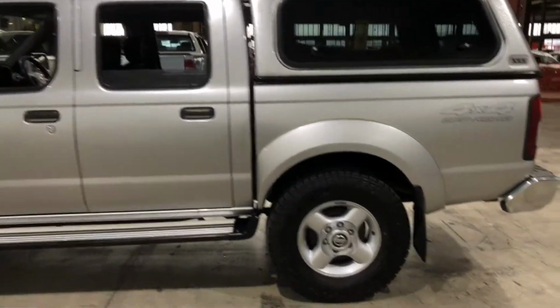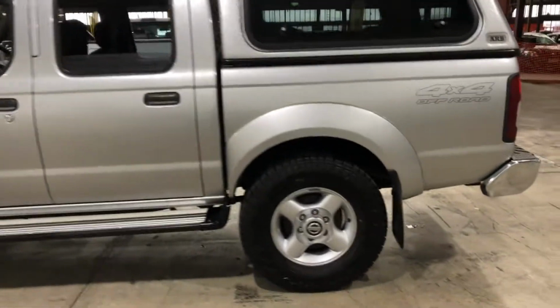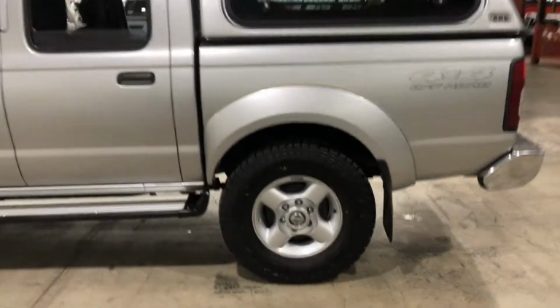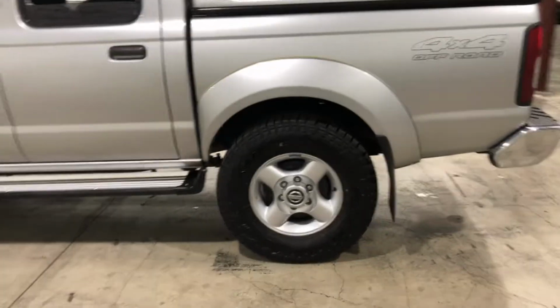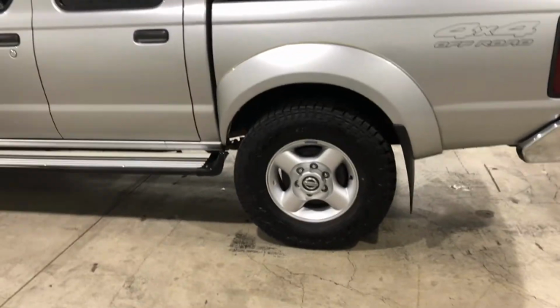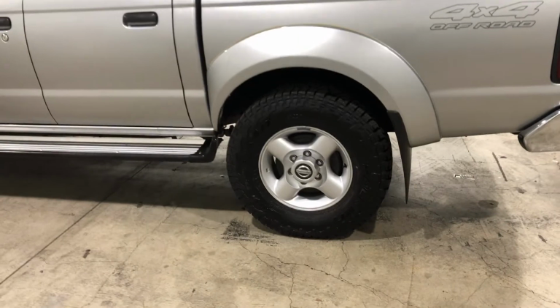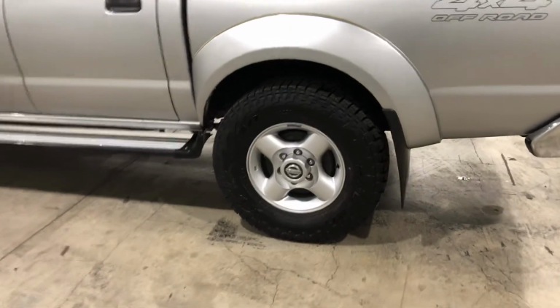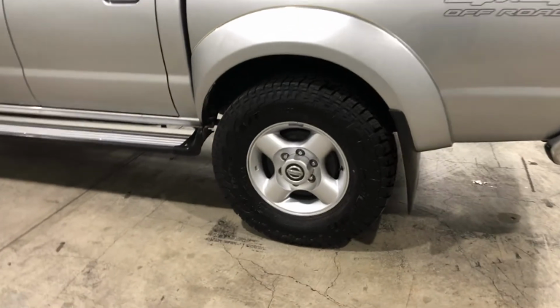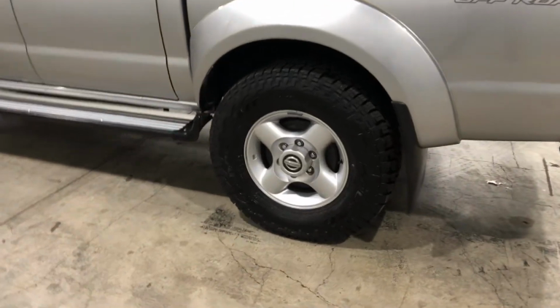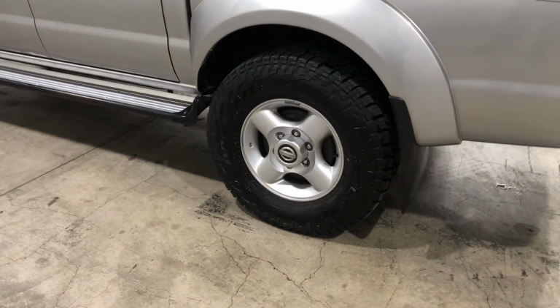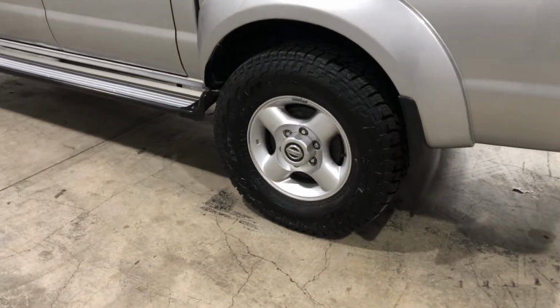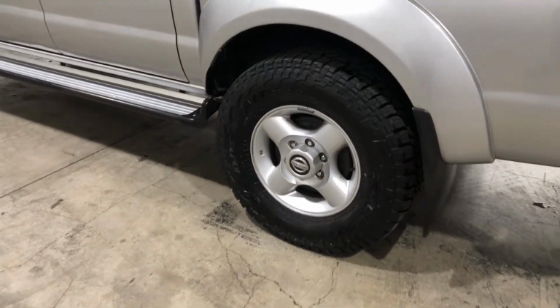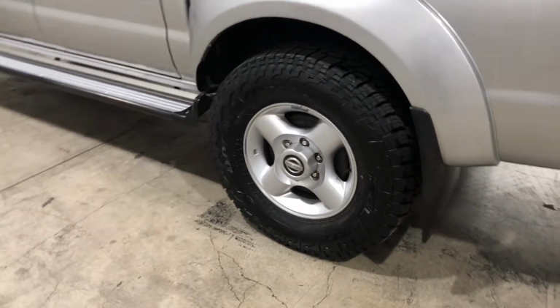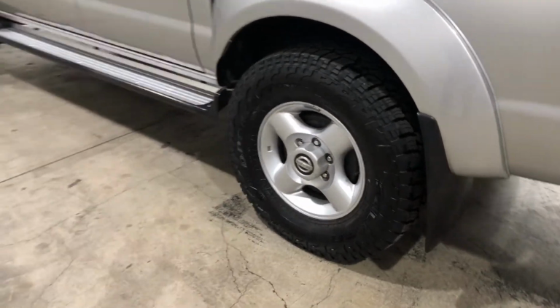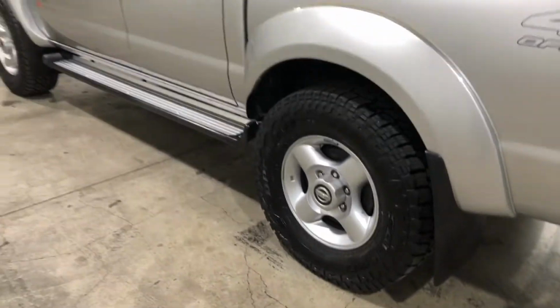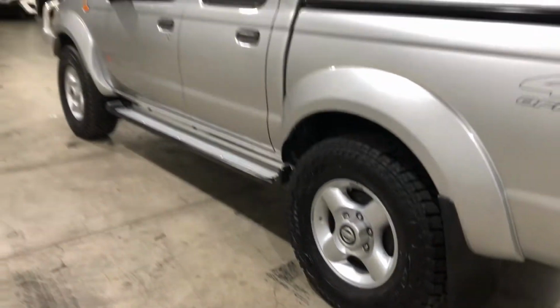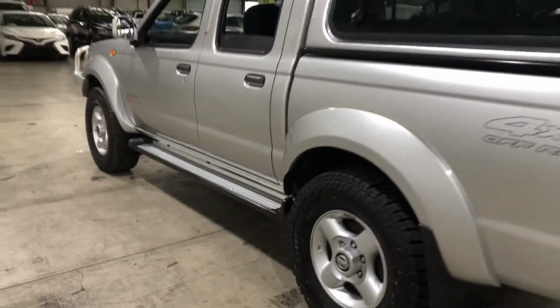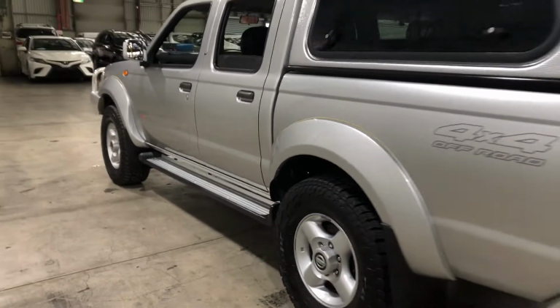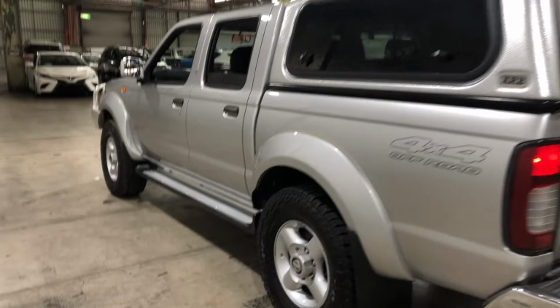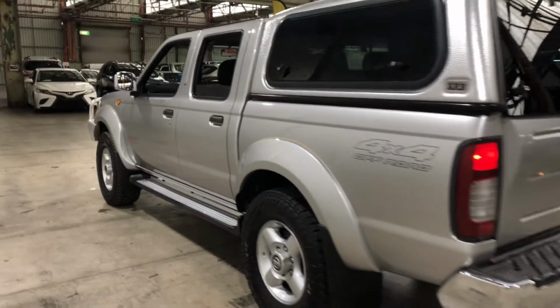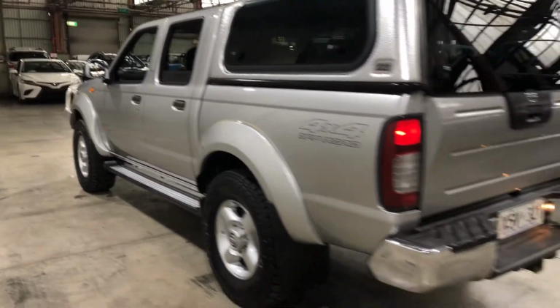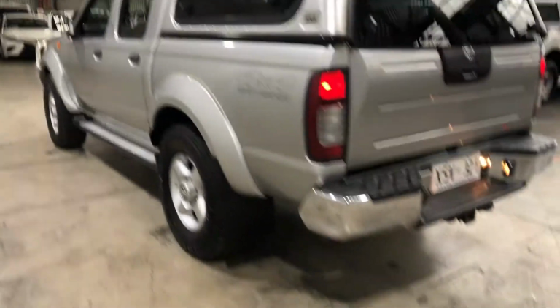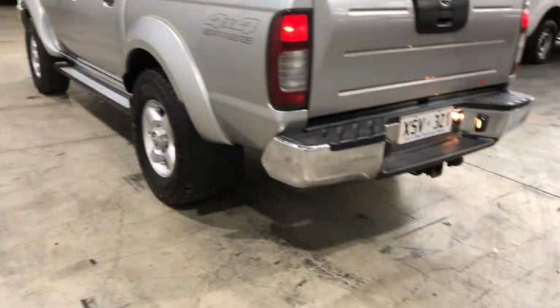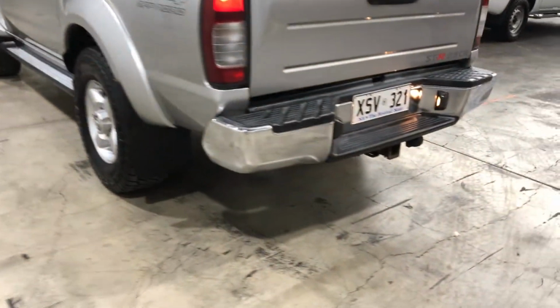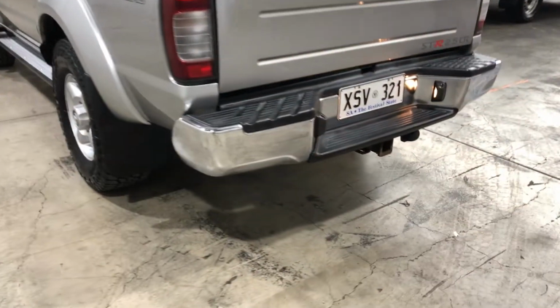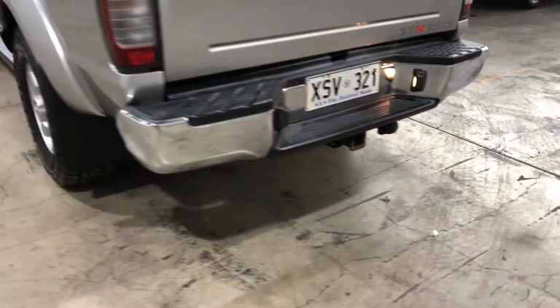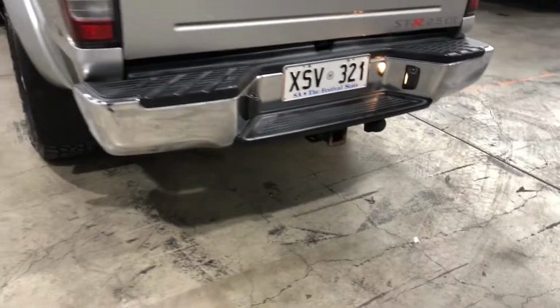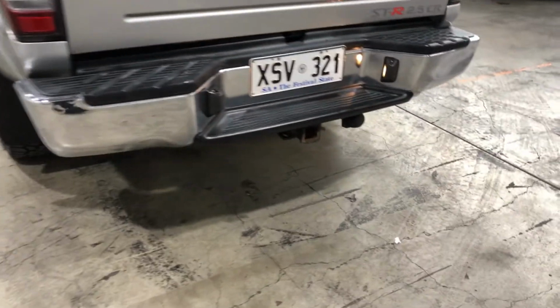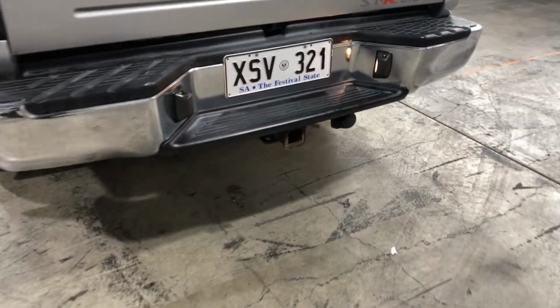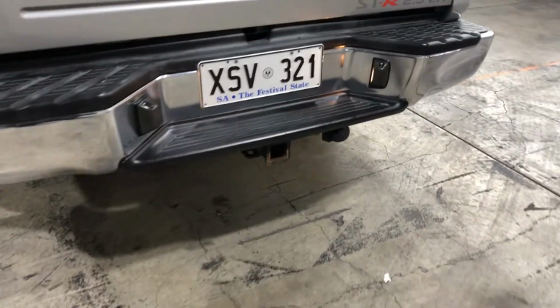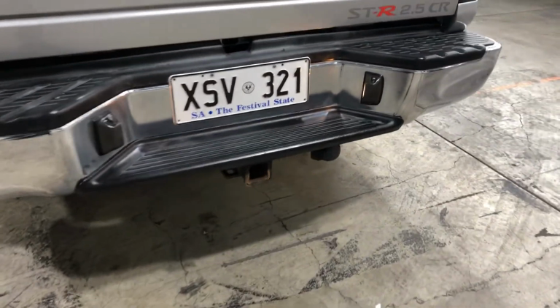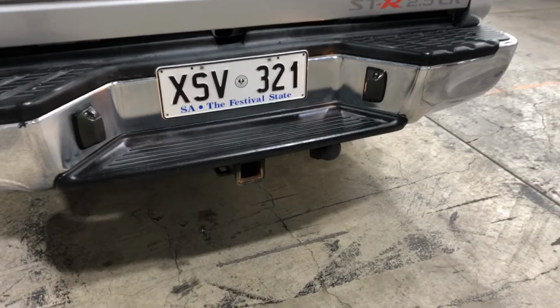As you can see, this car comes equipped with original 15-inch alloy wheels with plenty of tread on all four tyres. And as we head to the back, this car has also been fitted with a towbar with a towing capacity of up to 2 tons.